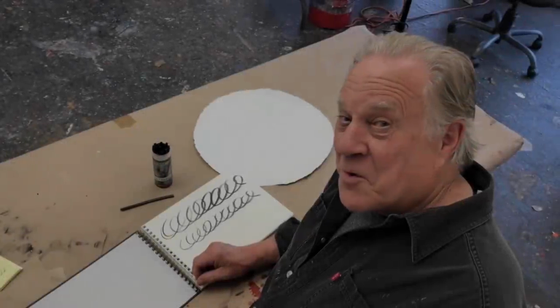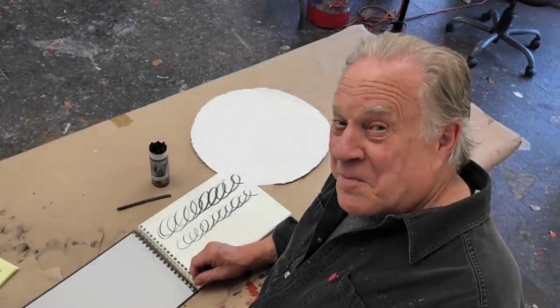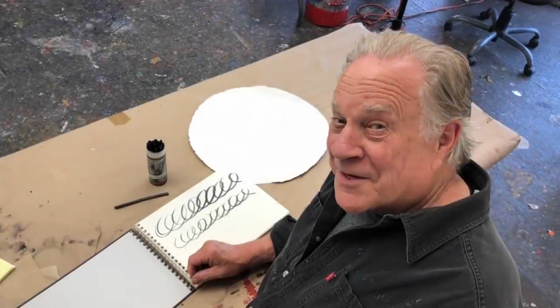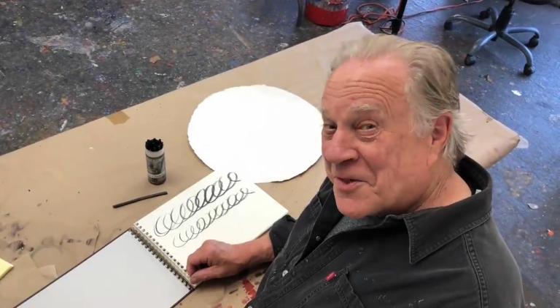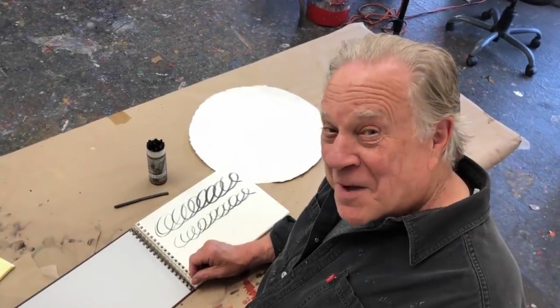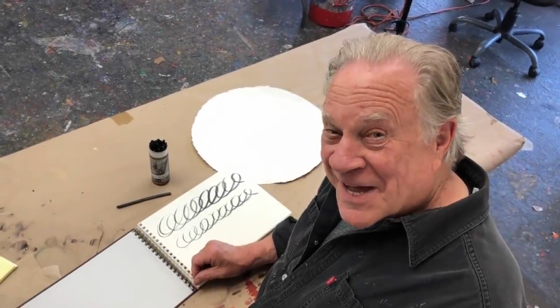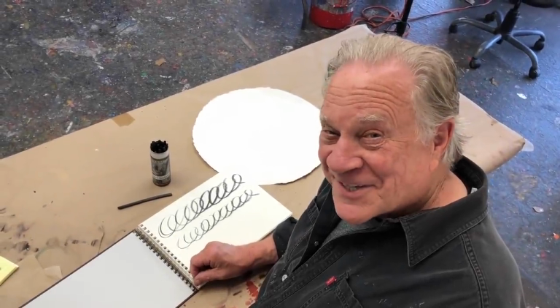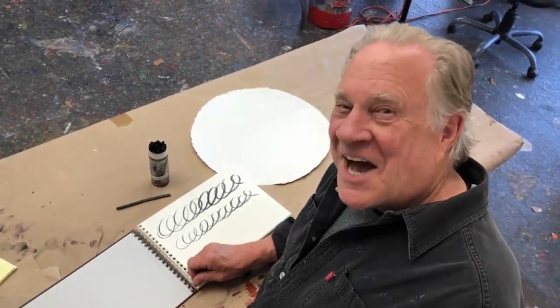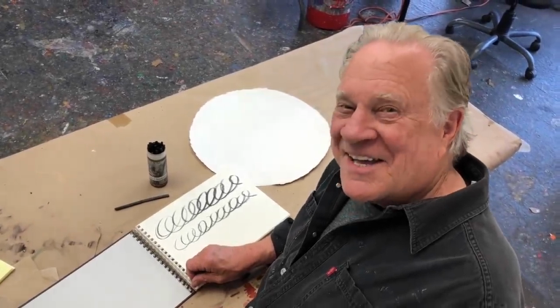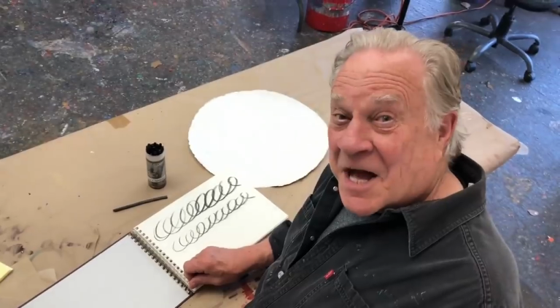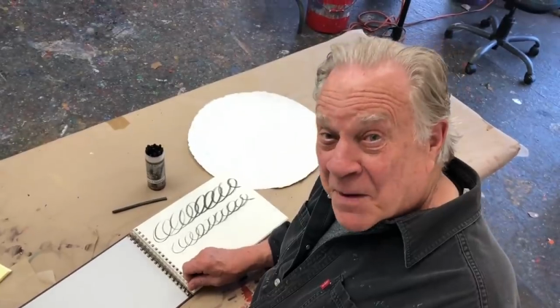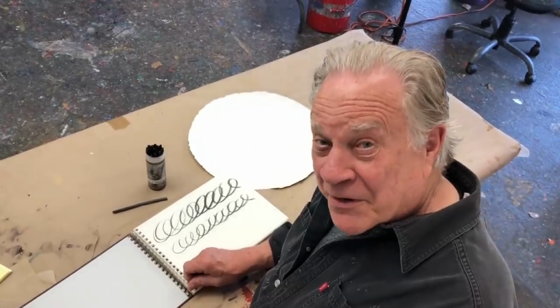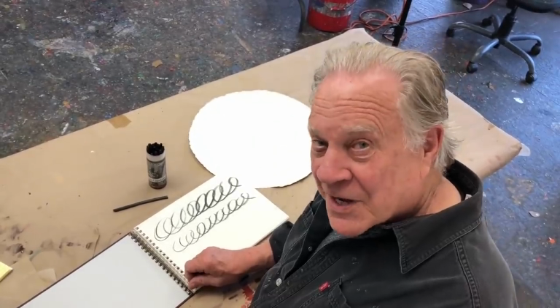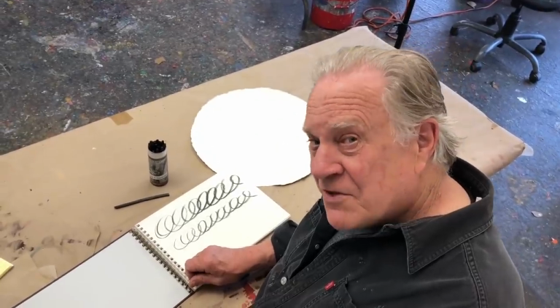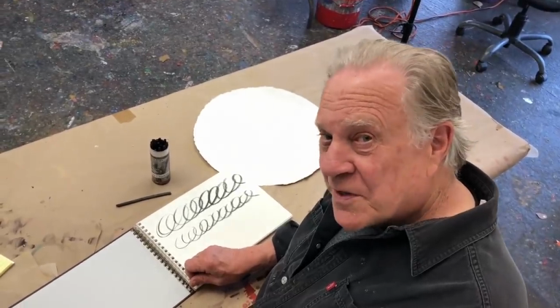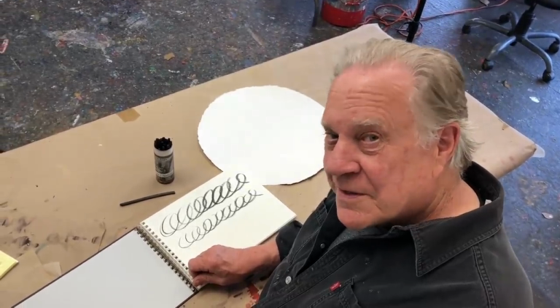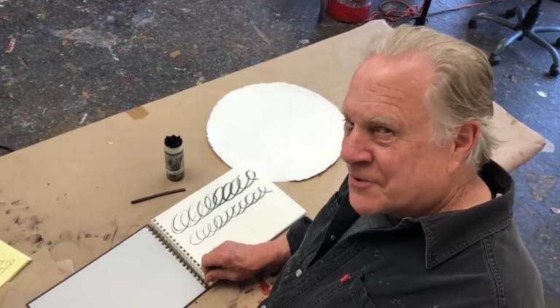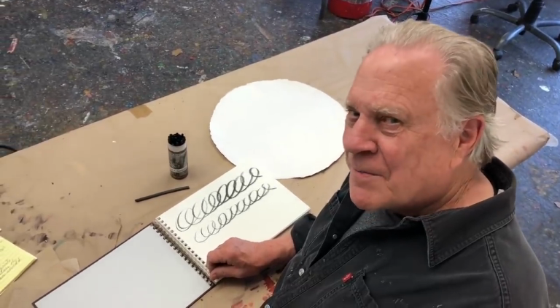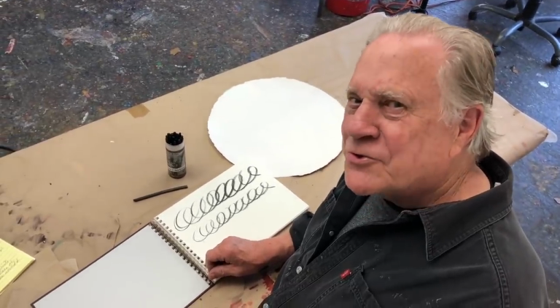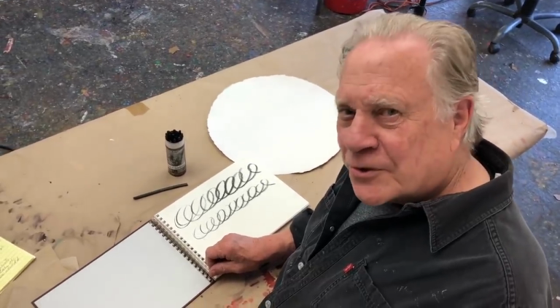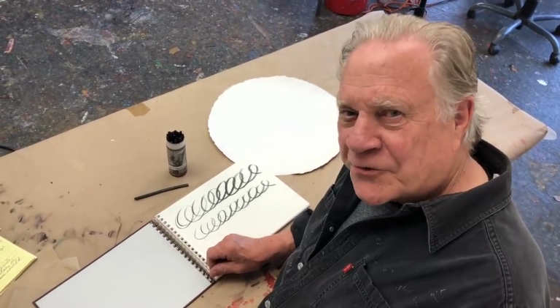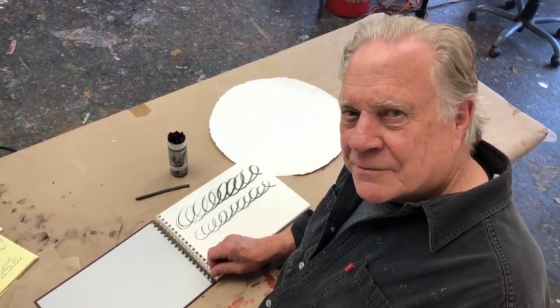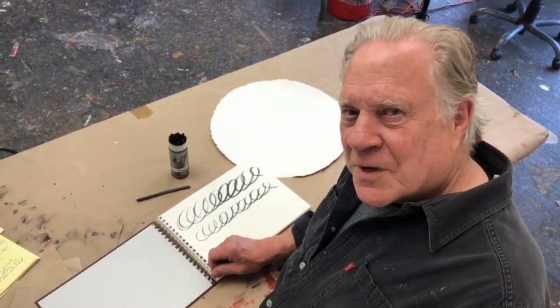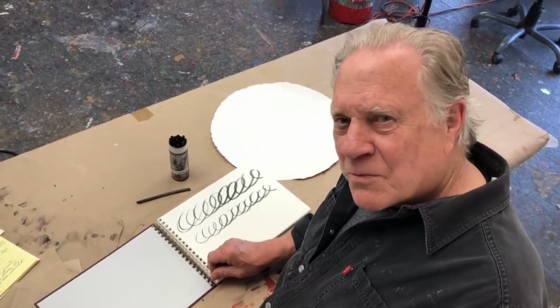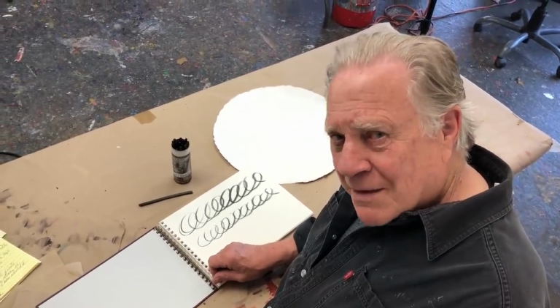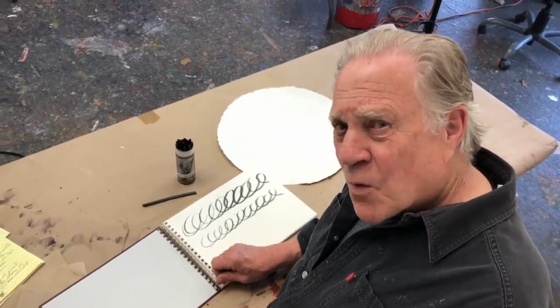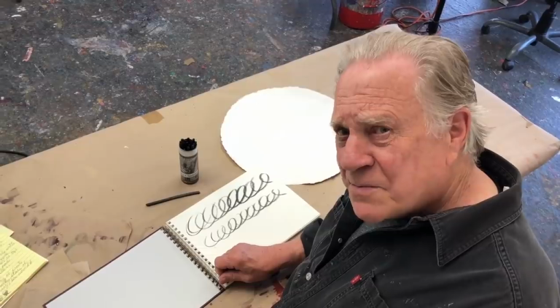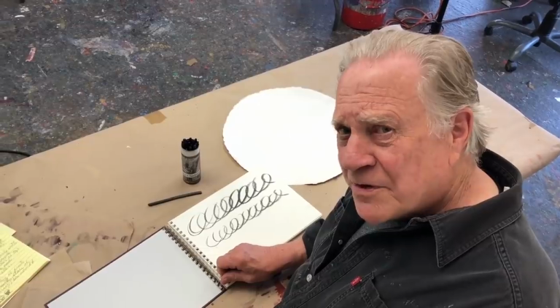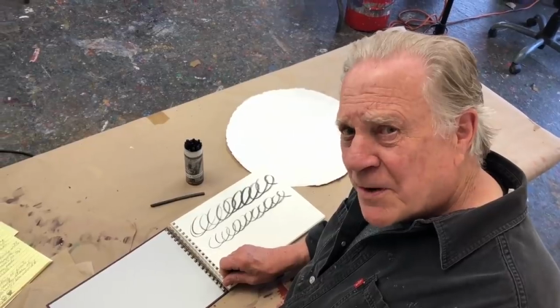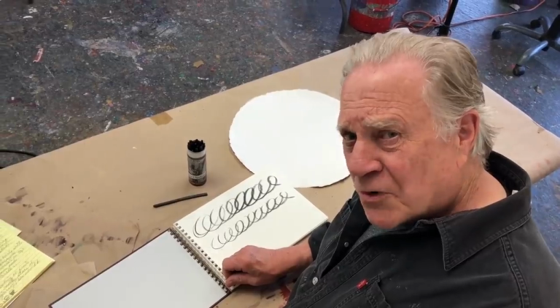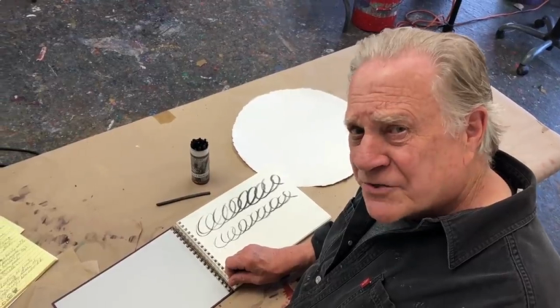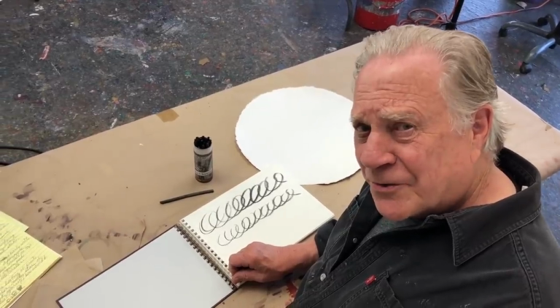Welcome back to another Bob Blast. I'm Bob Burrage, and this one is all about circles and why it's important to know about drawing circles.